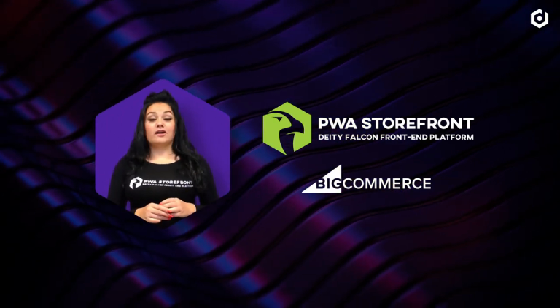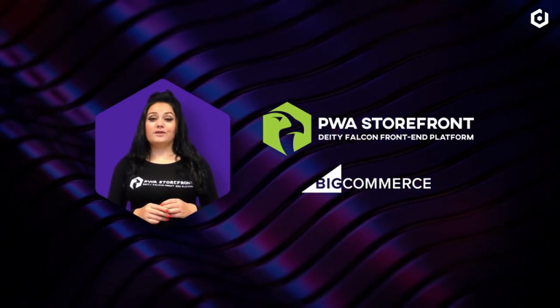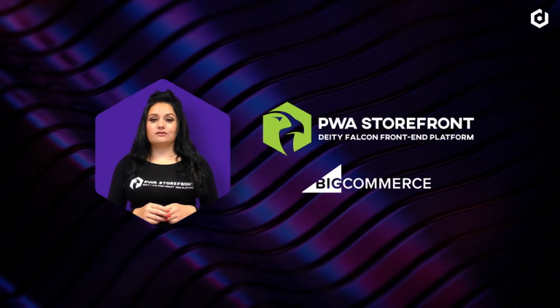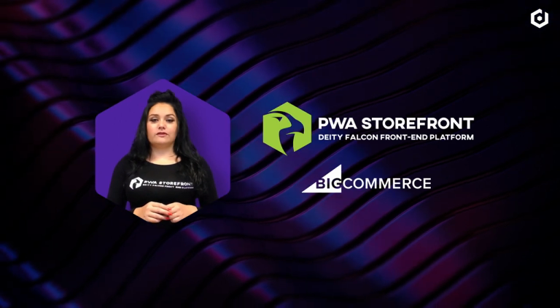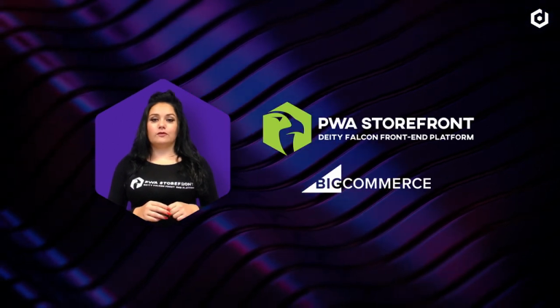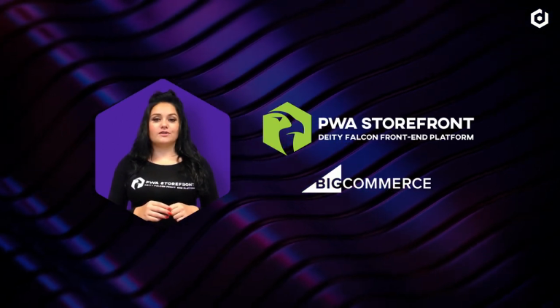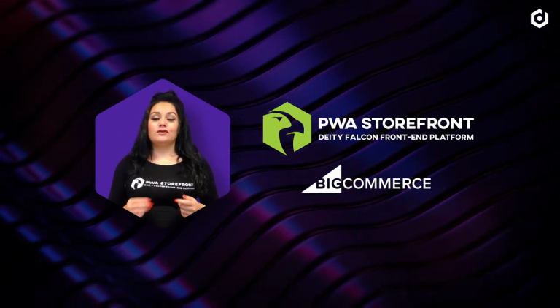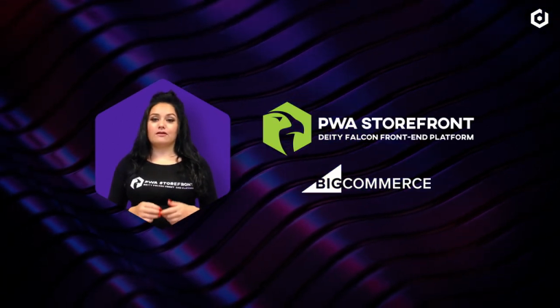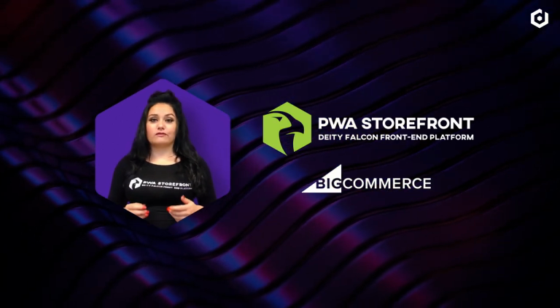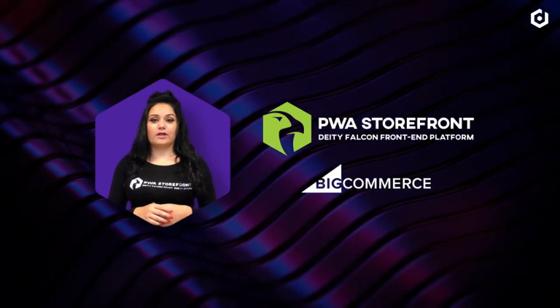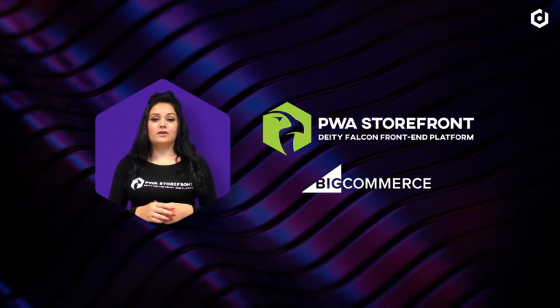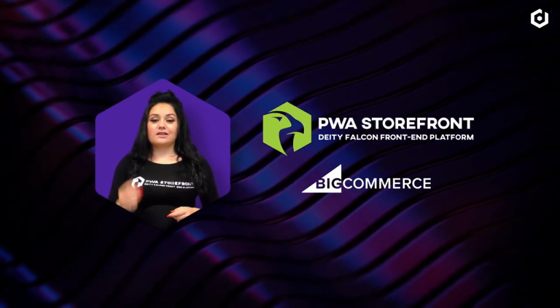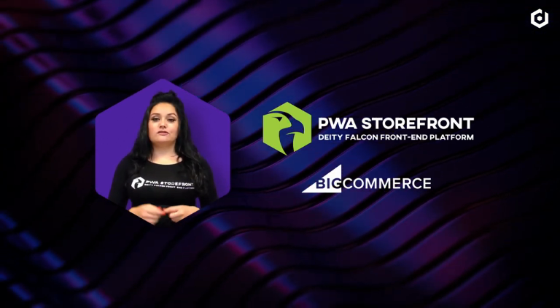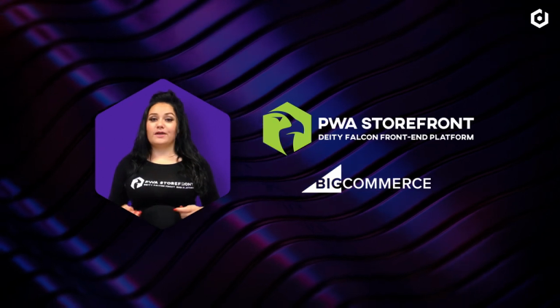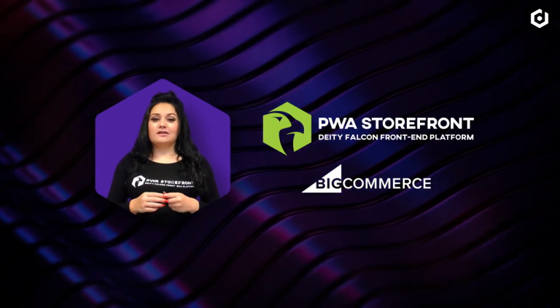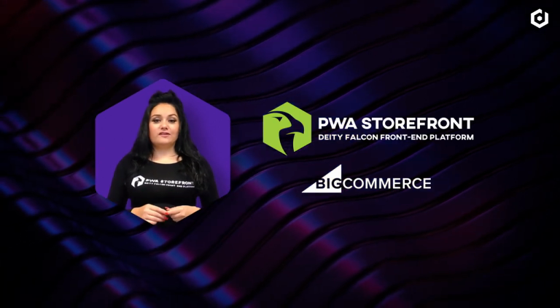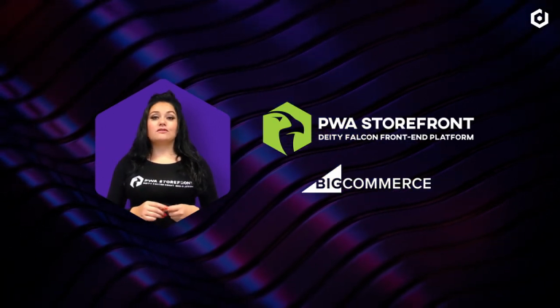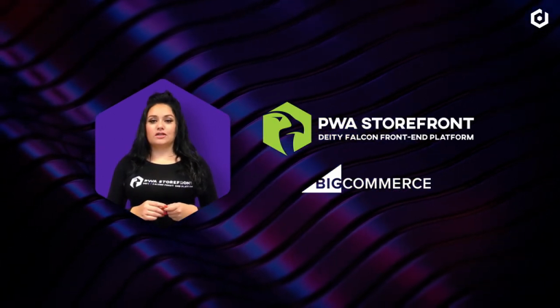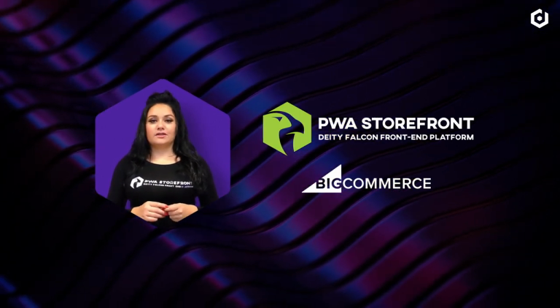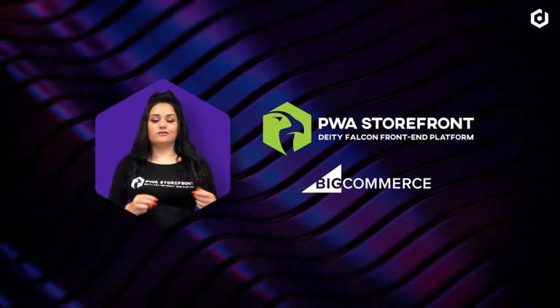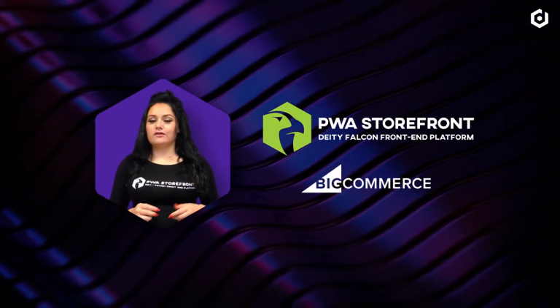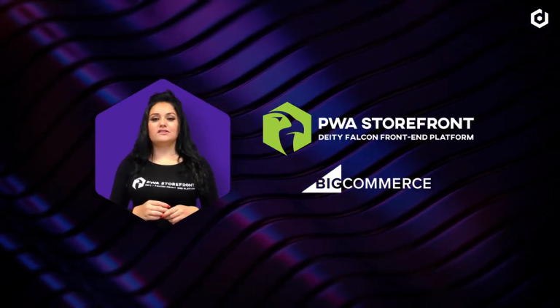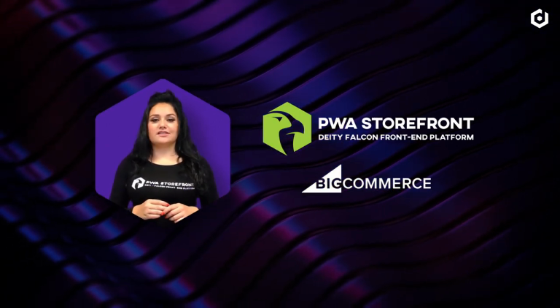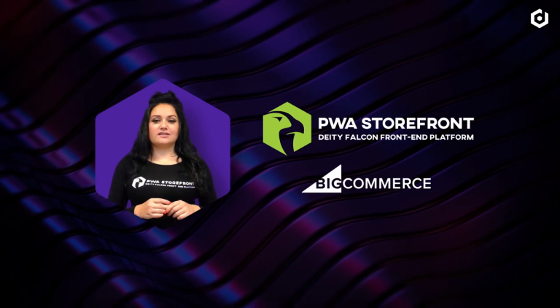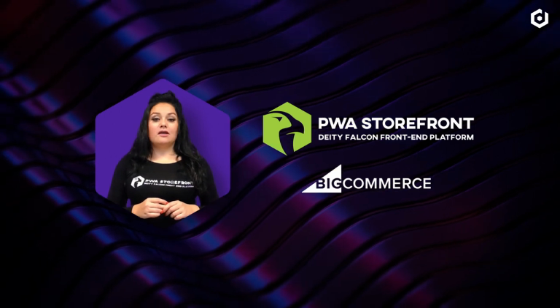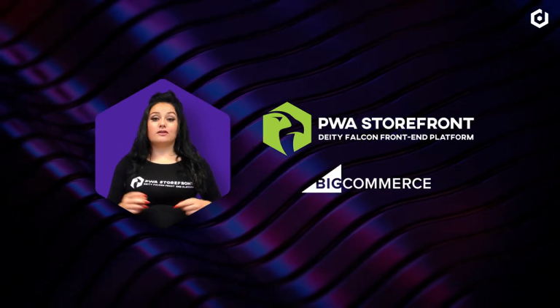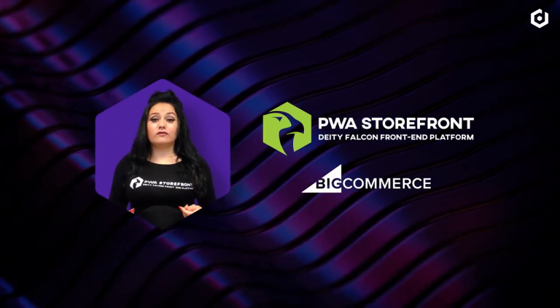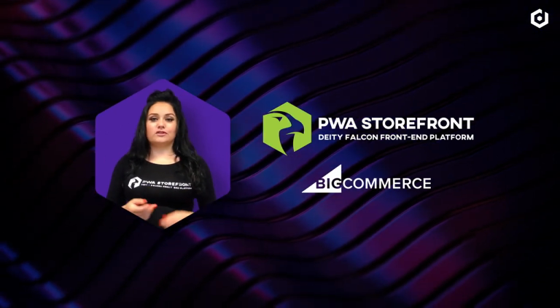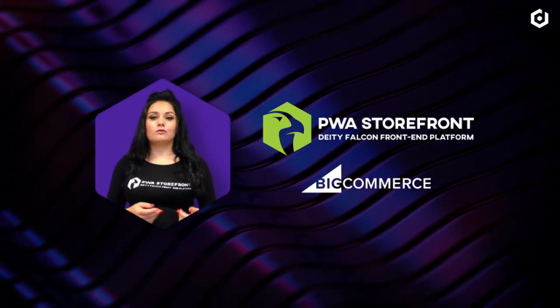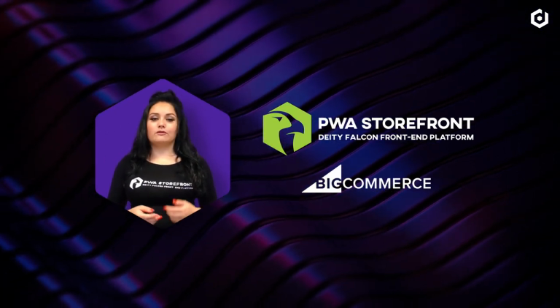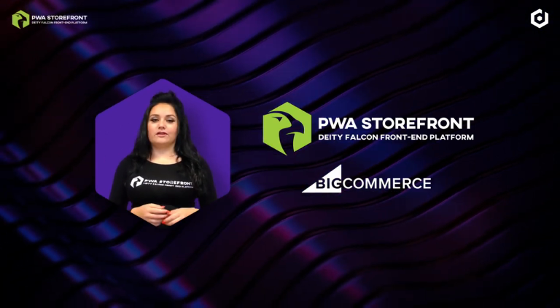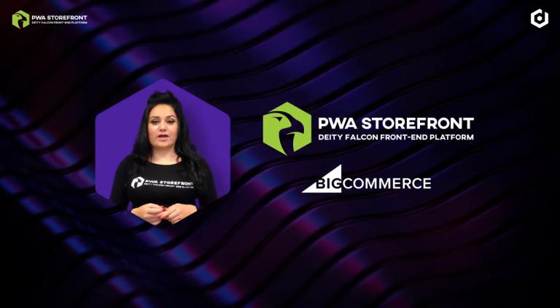Falcon PWA storefront for BigCommerce is a fully packed, hosted front-end platform which allows you to create the best front-end experience for your shop. You can use the carefully composed designs as your basis while having the full freedom to adjust or rebuild to make it fit for your brand.